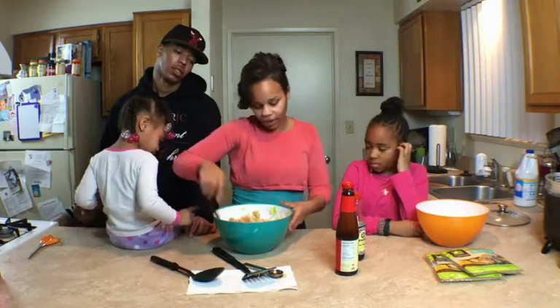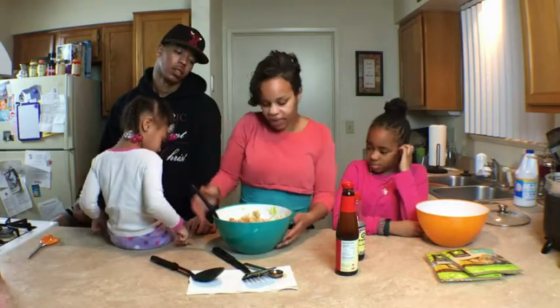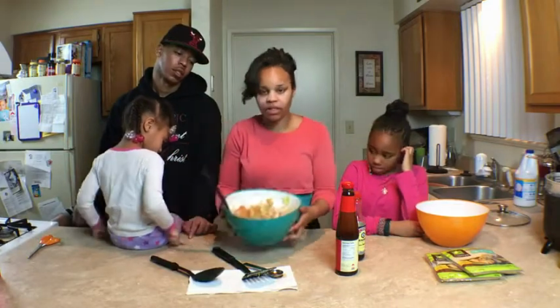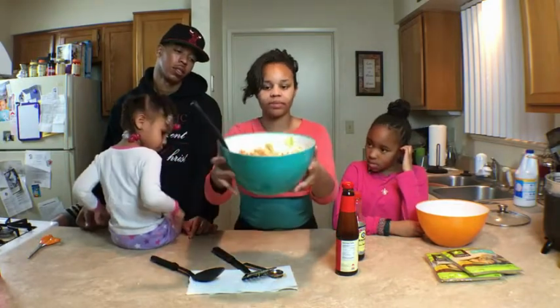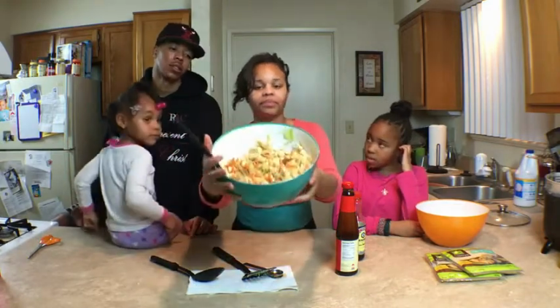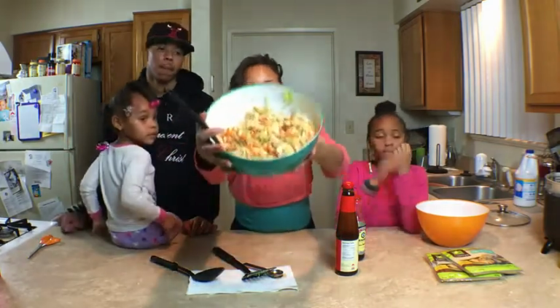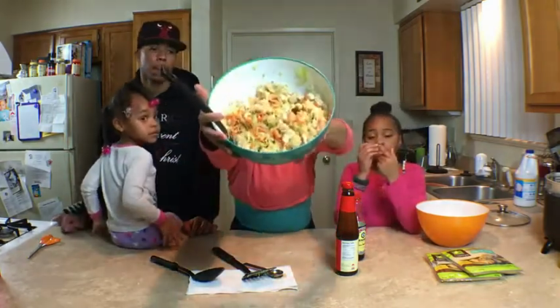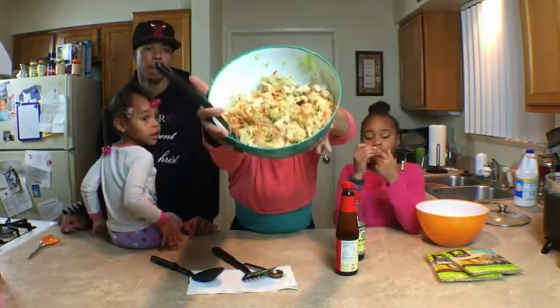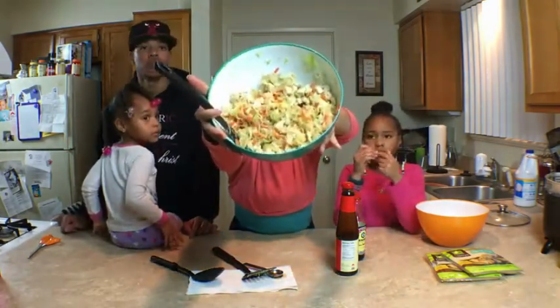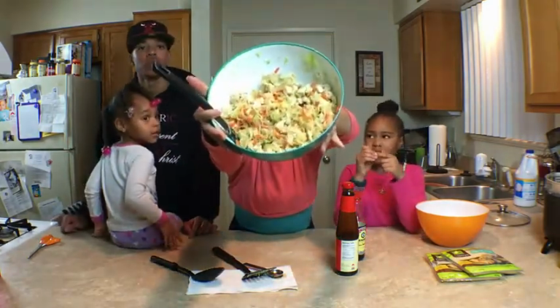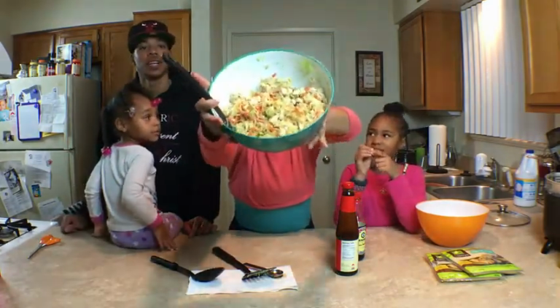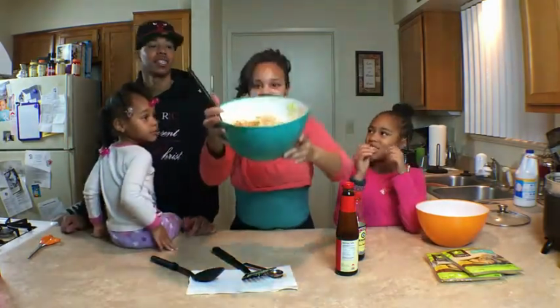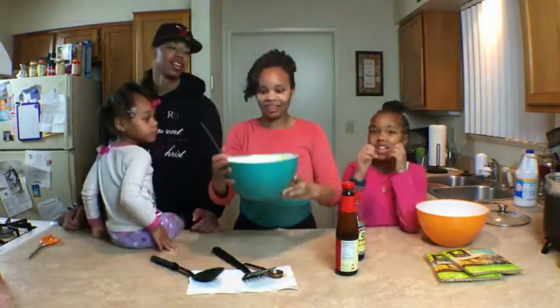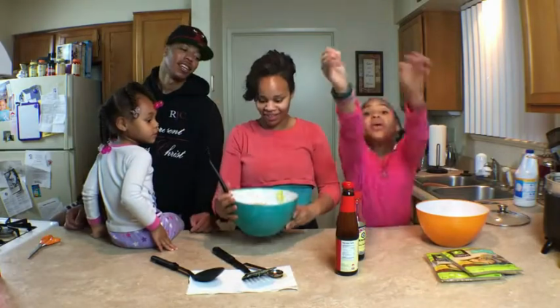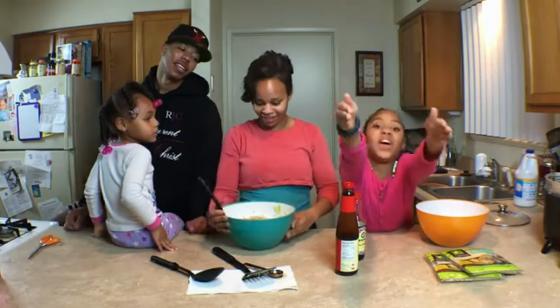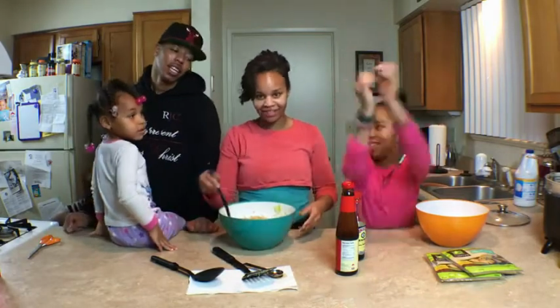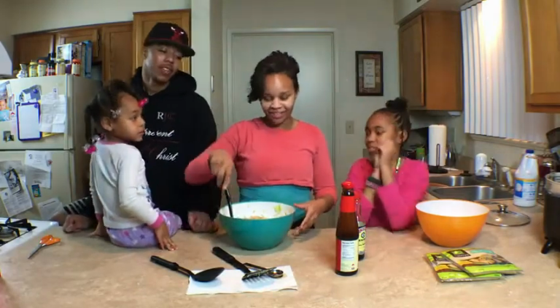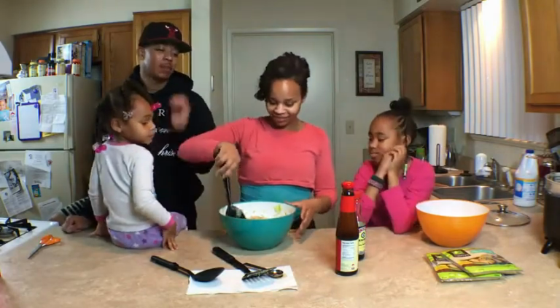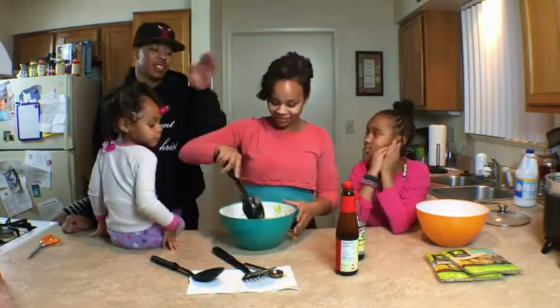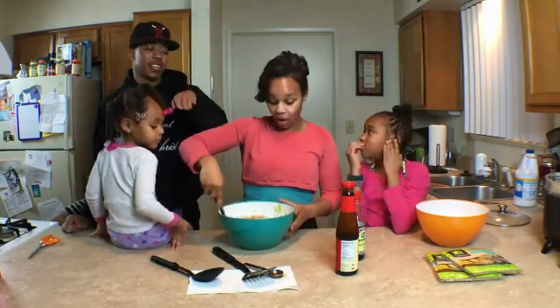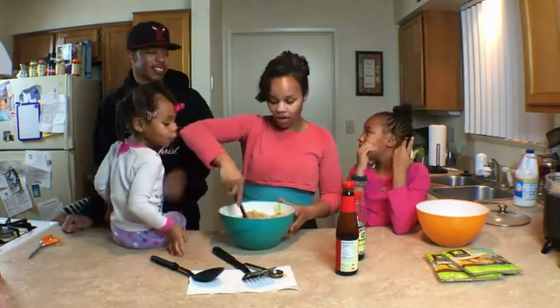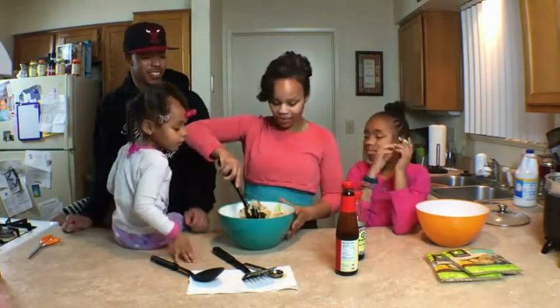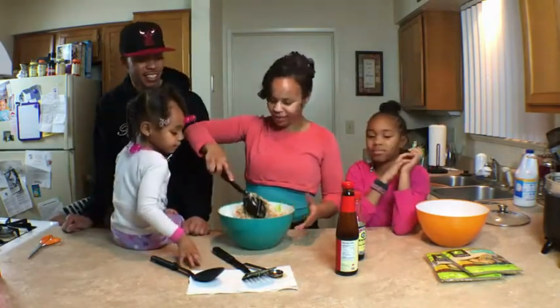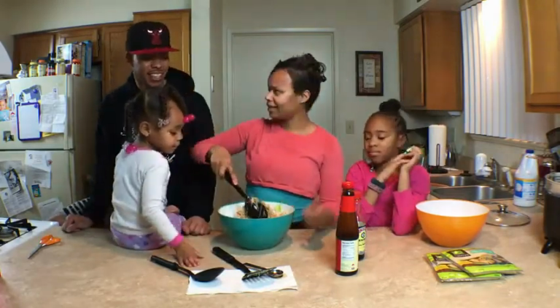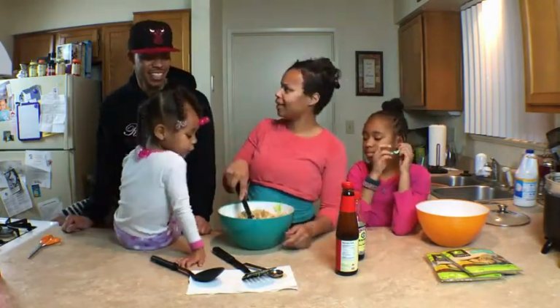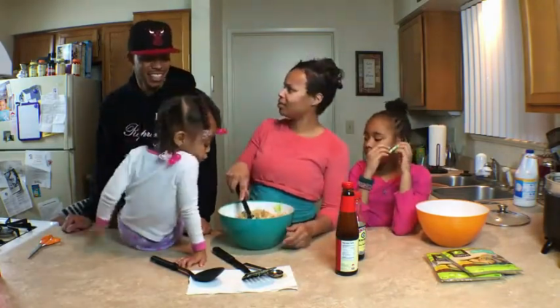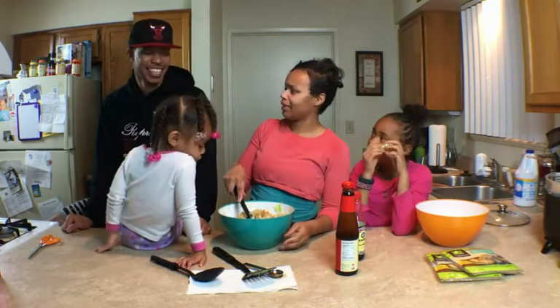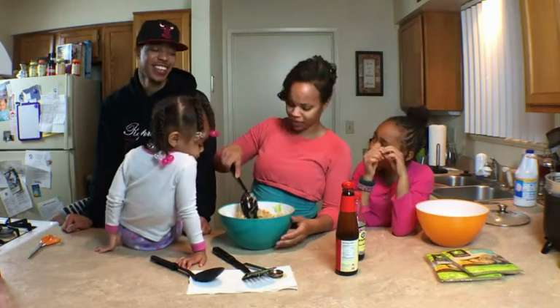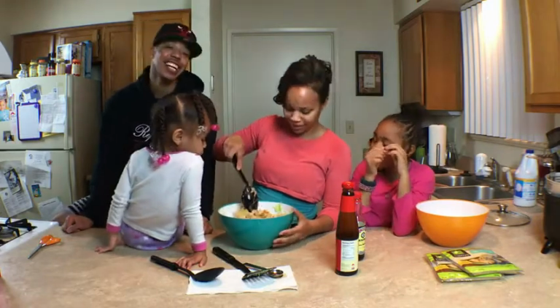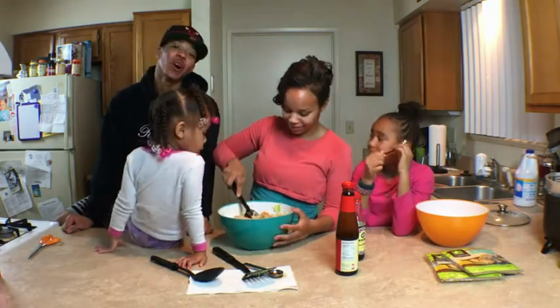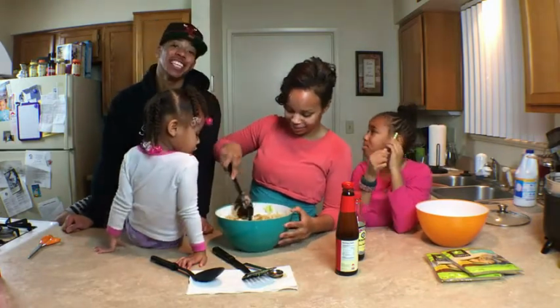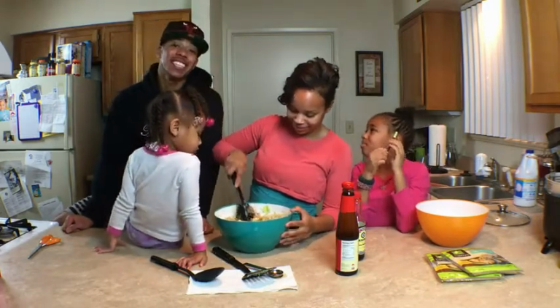And this is how ours looks. It would be funny if we just spilled it all. Then we'd have nothing to eat!